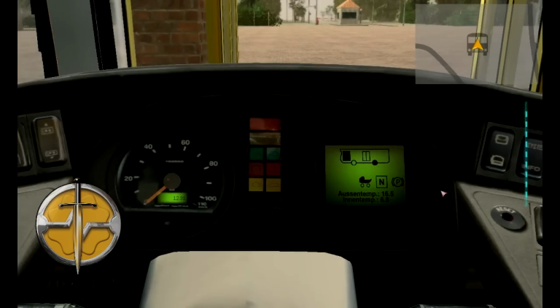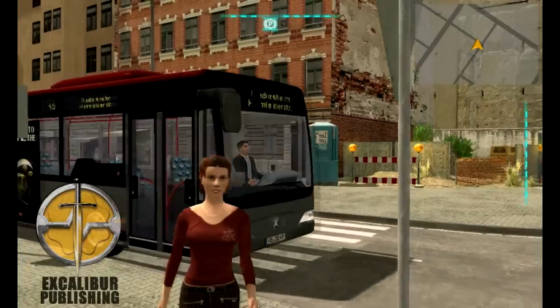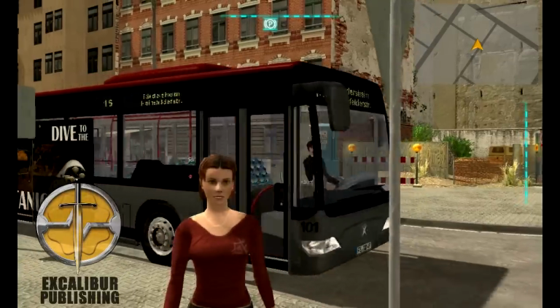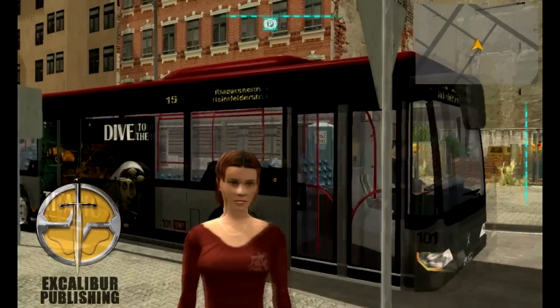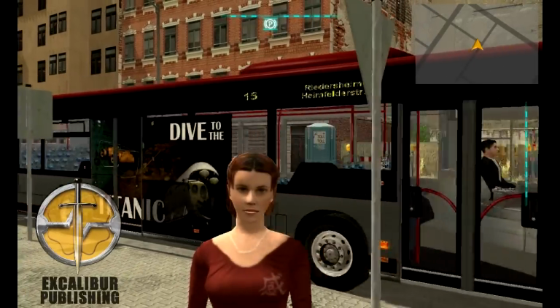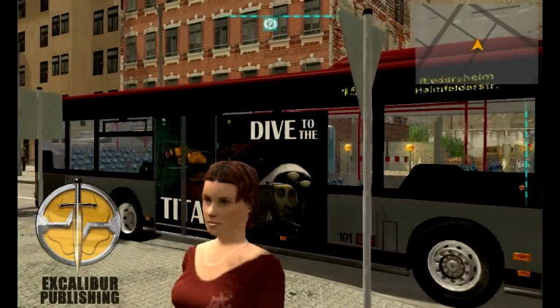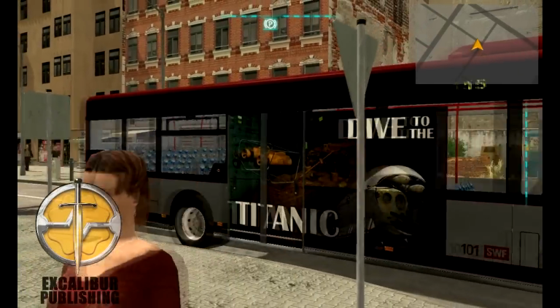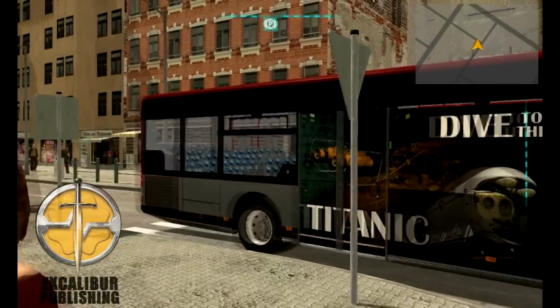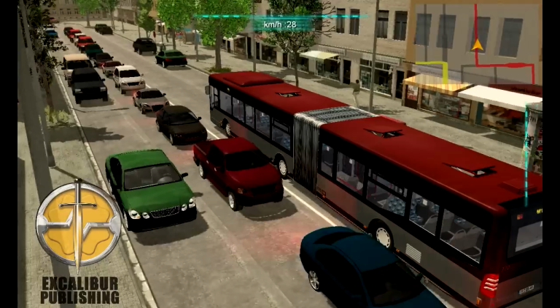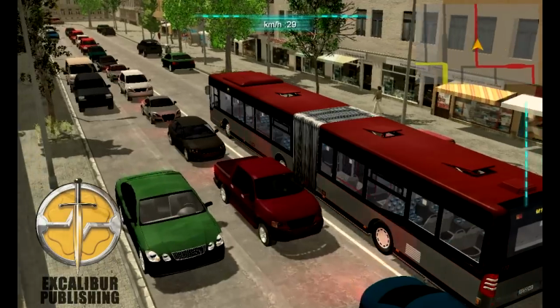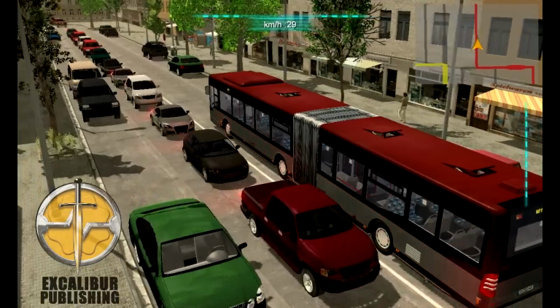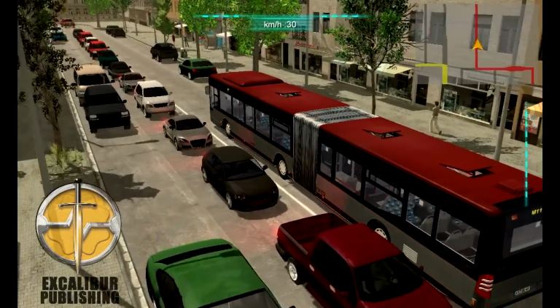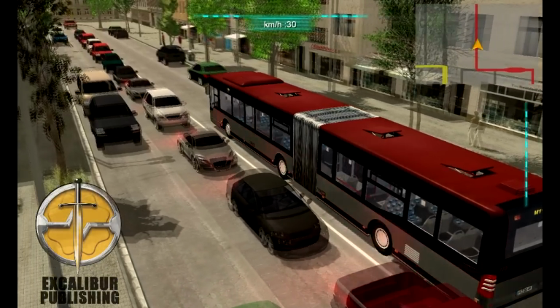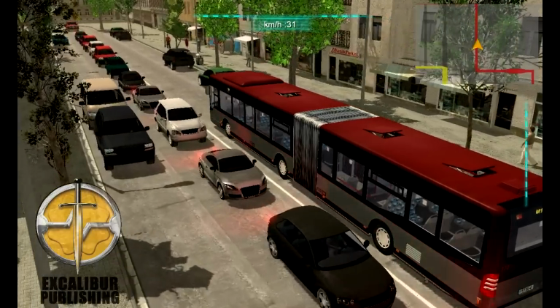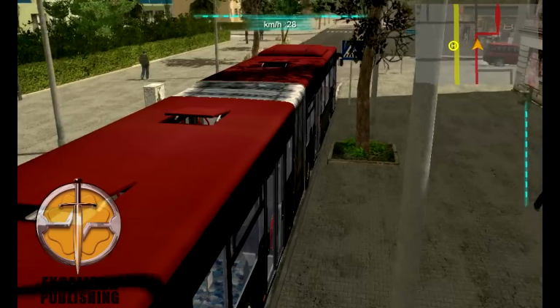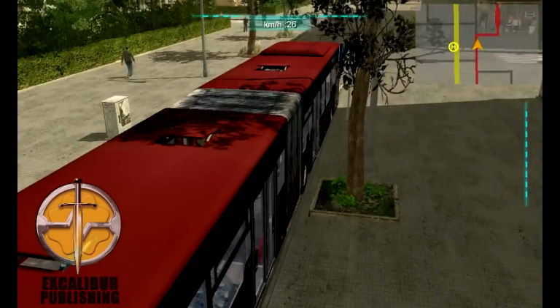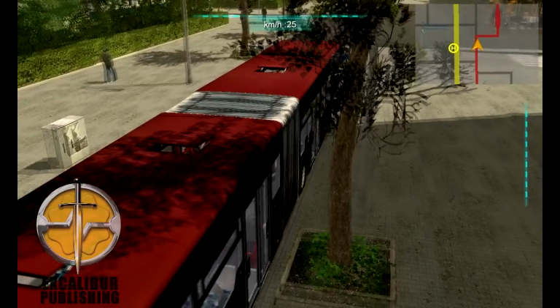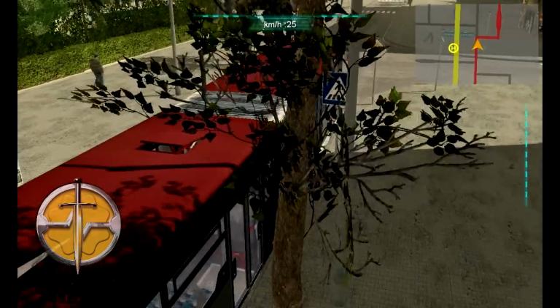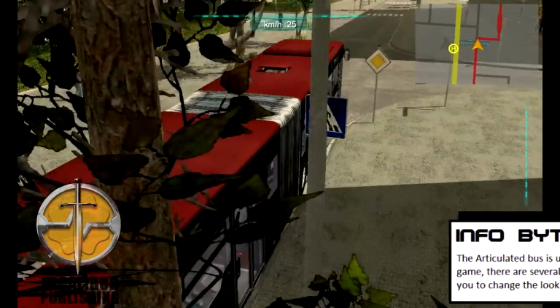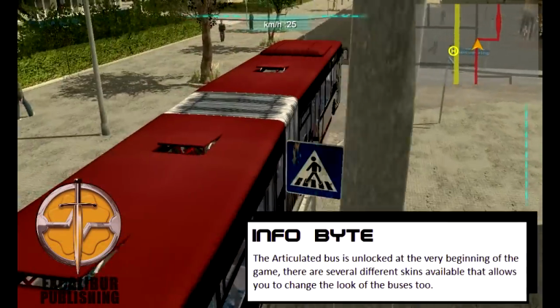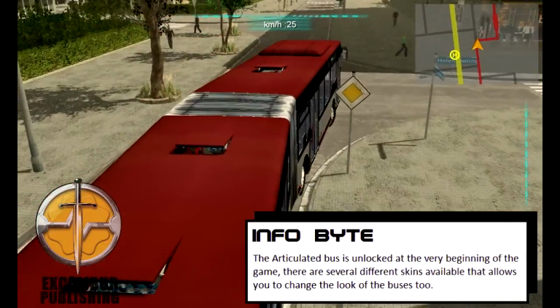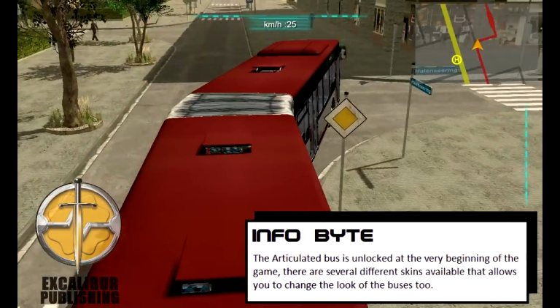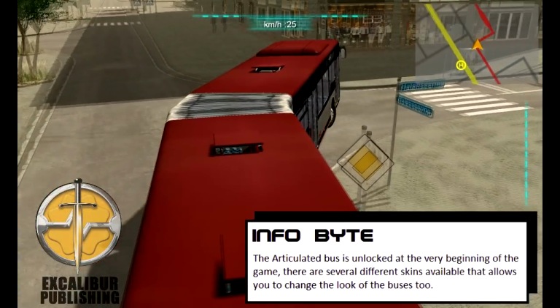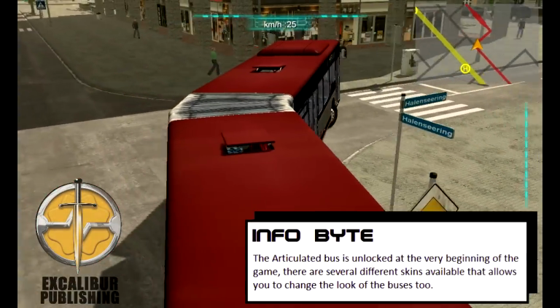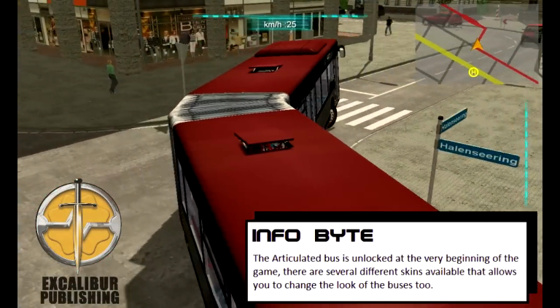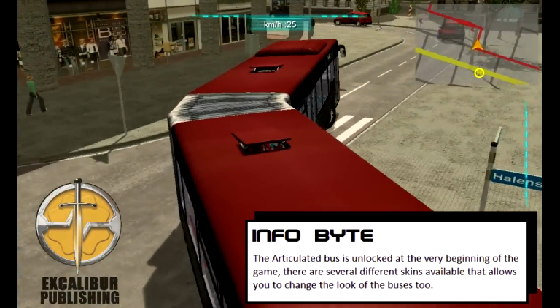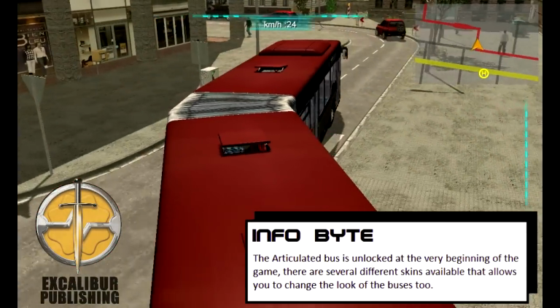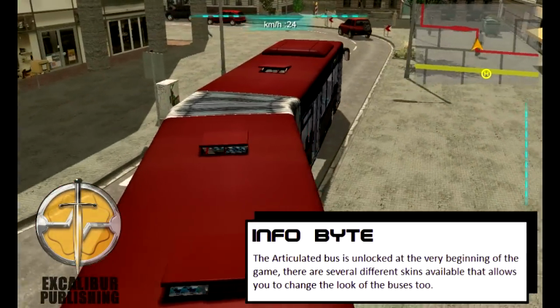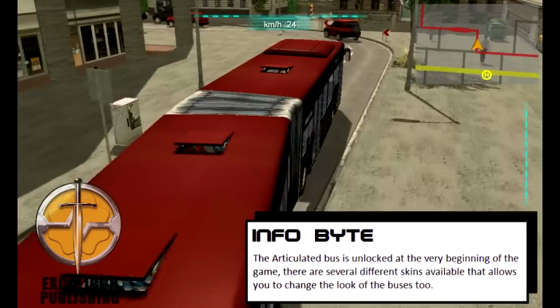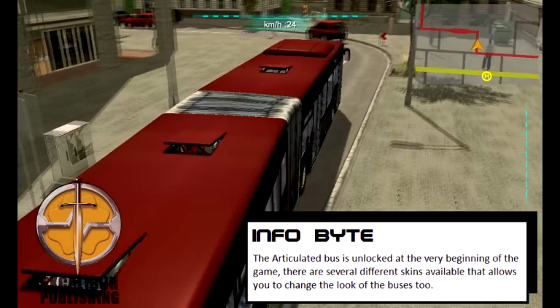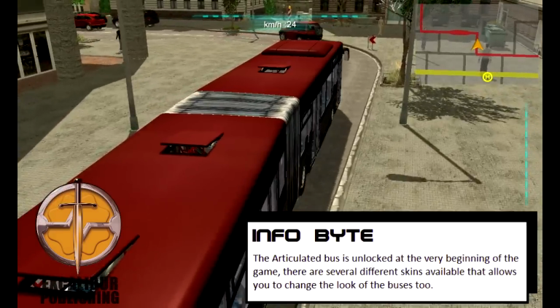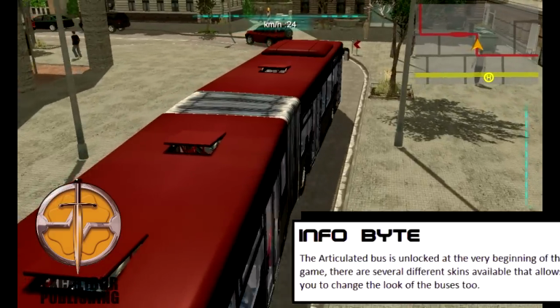You have a choice of two different buses: the standard bus or an articulated bus, which is one of the really long ones. As you can expect, driving the articulated buses is a lot more difficult because you have to correctly manoeuvre your bus when going round turns.